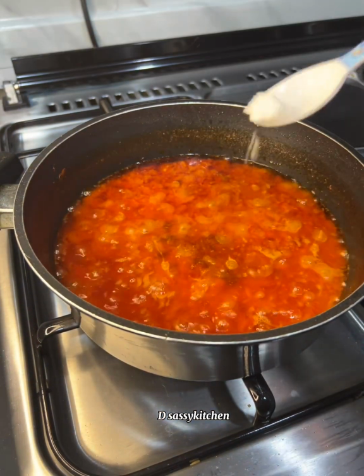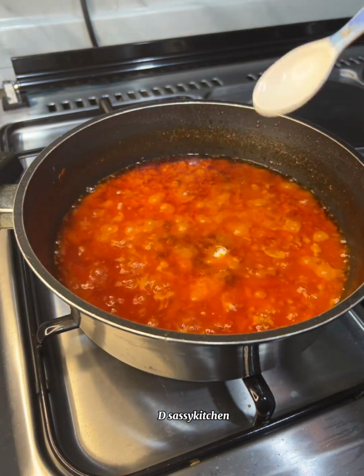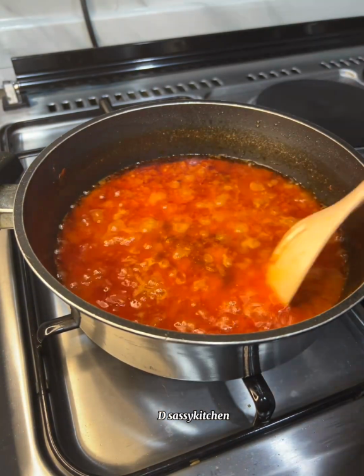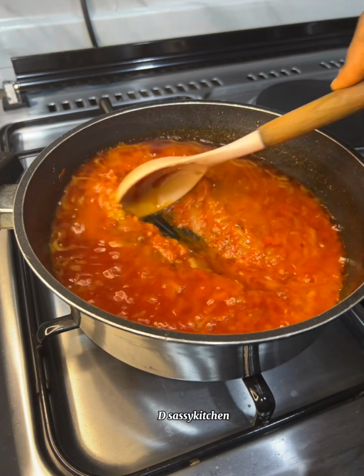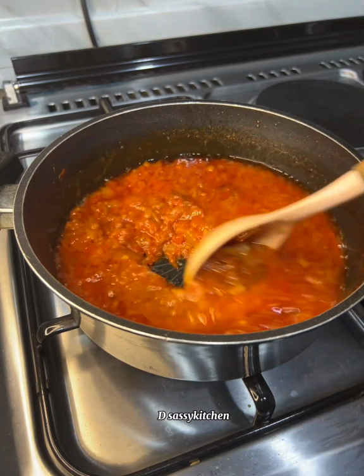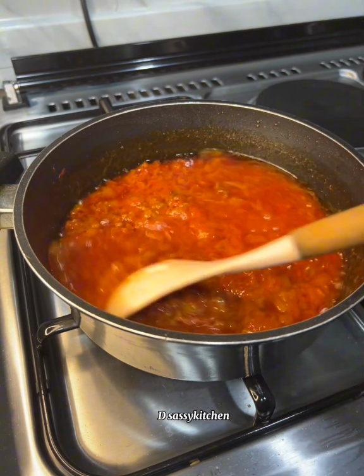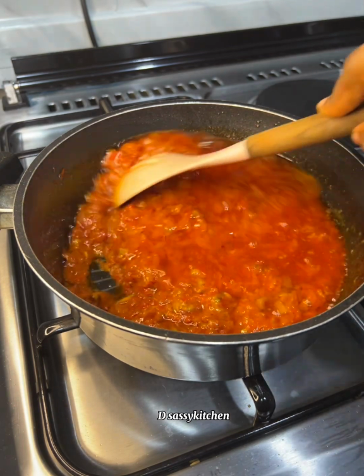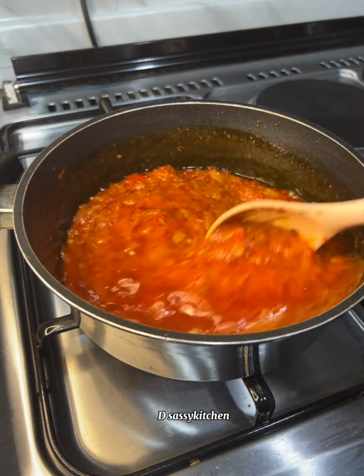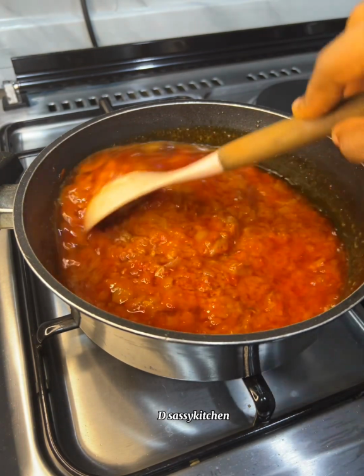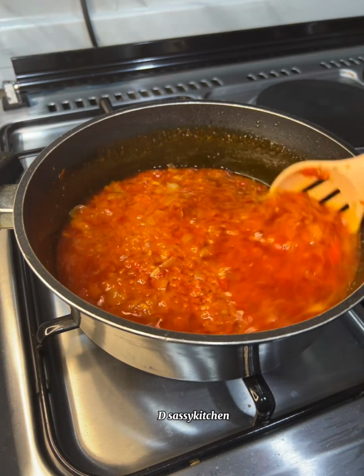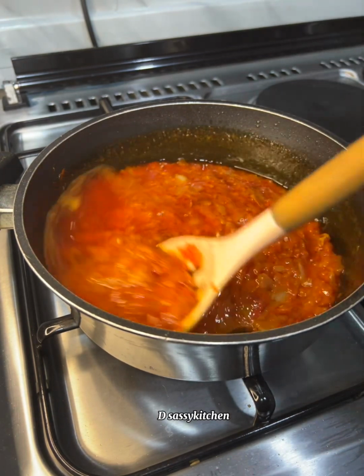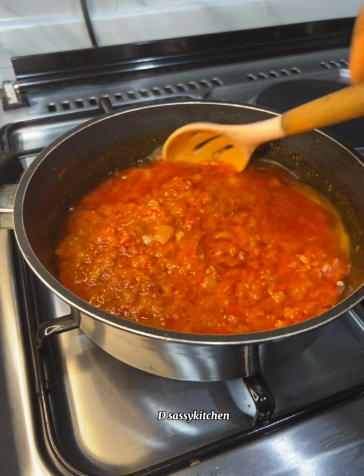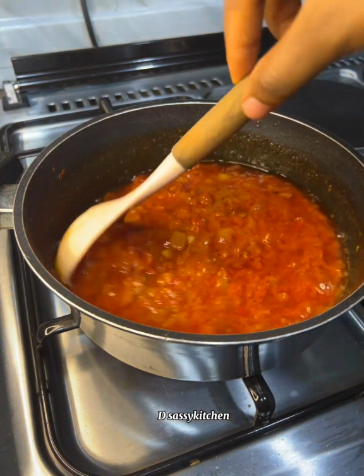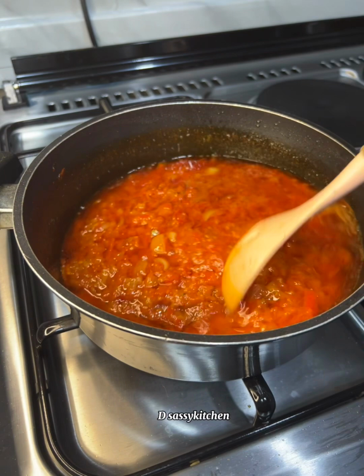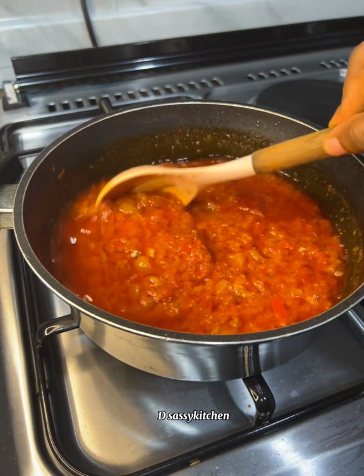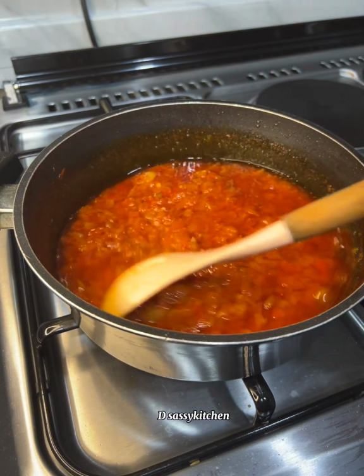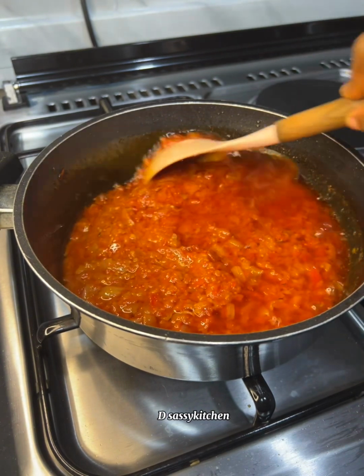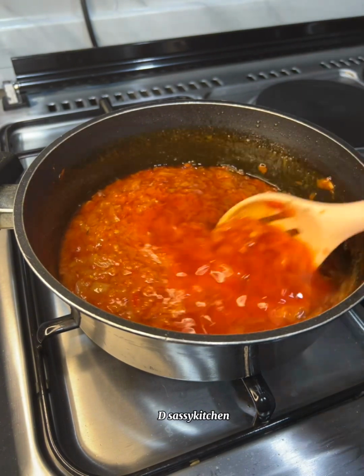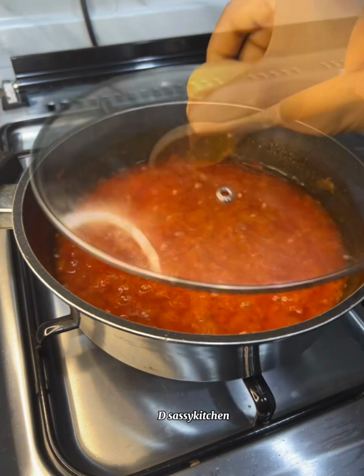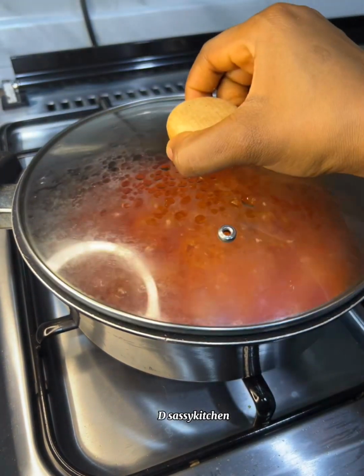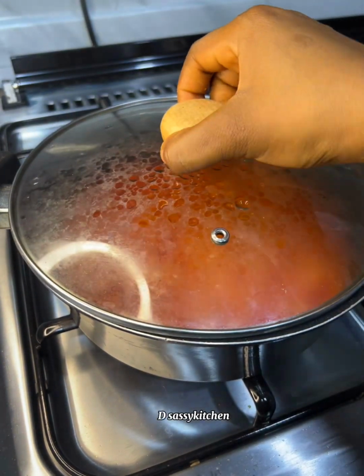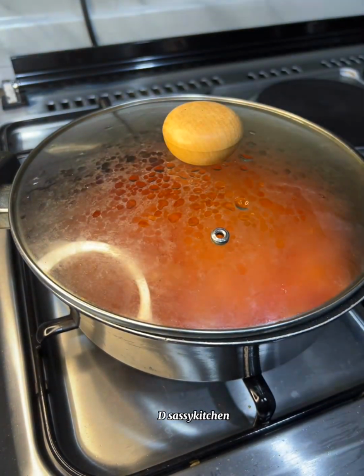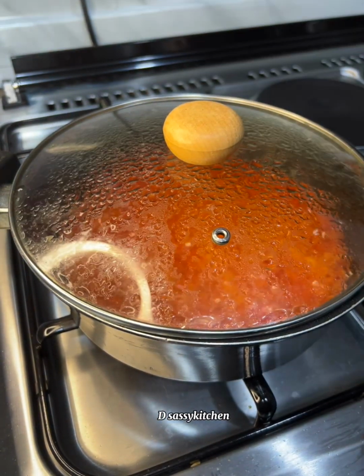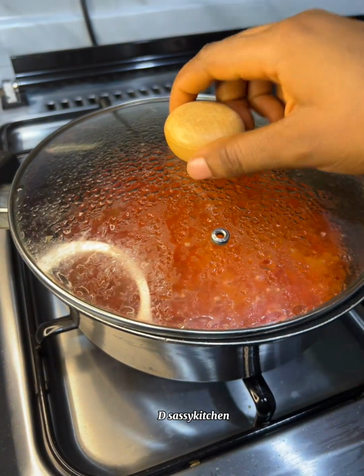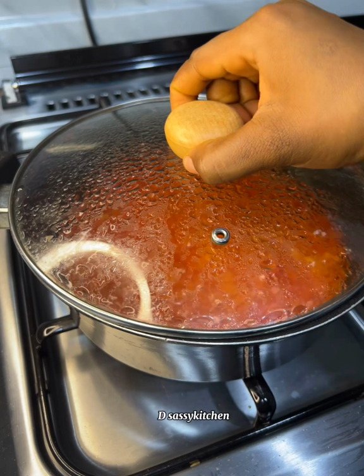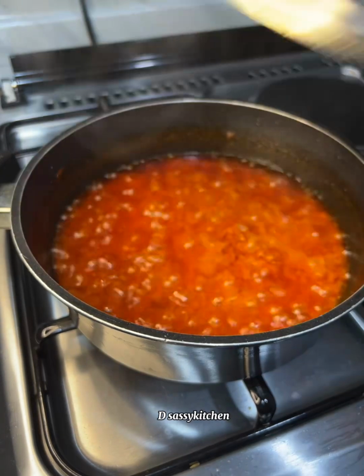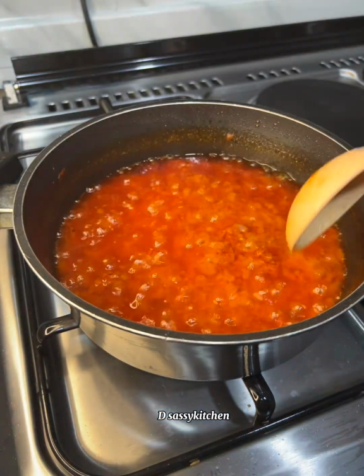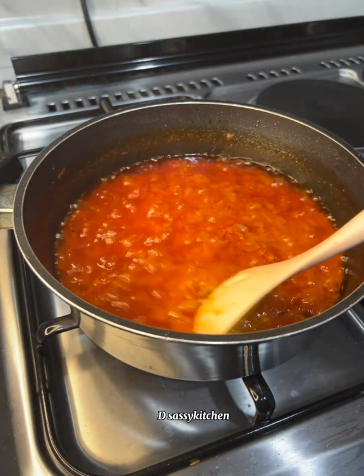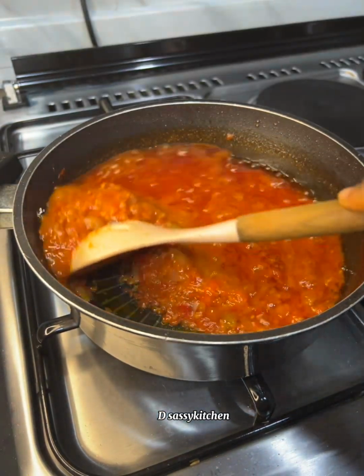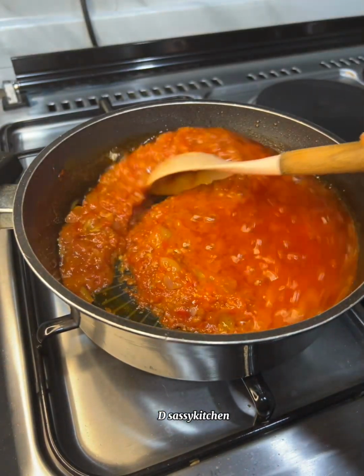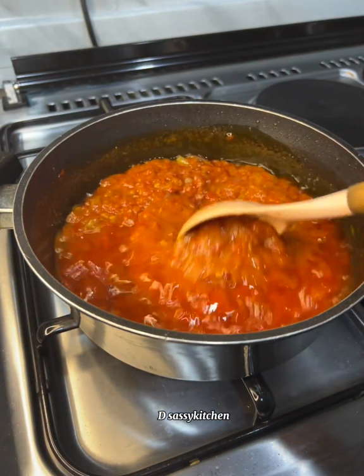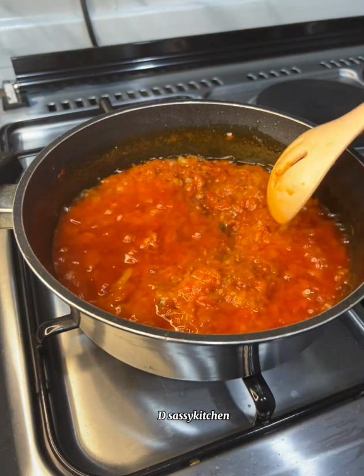To make the perfect stew you need to be really patient. To know if your stew is ready, the oil separates from the tomato mix. Another method to check is to taste and see if it still has a sour taste.